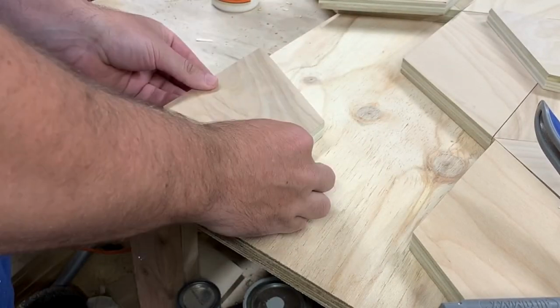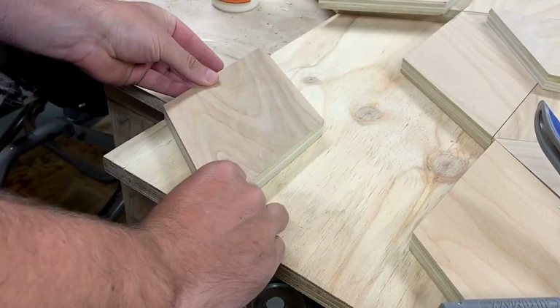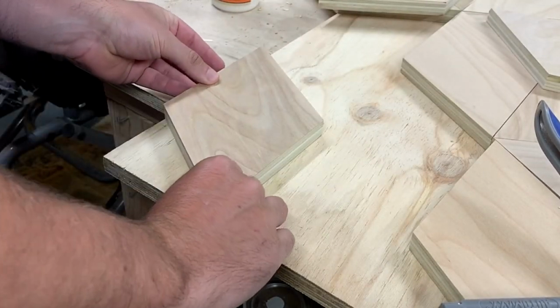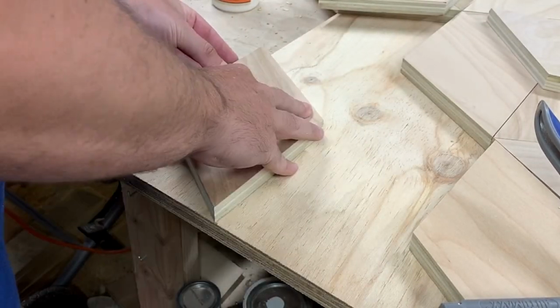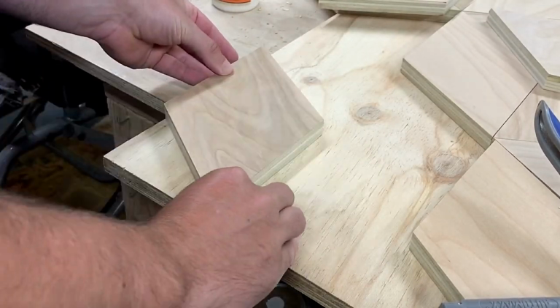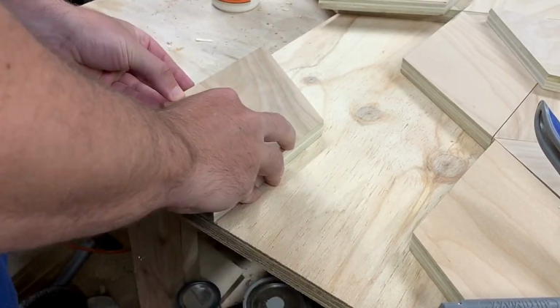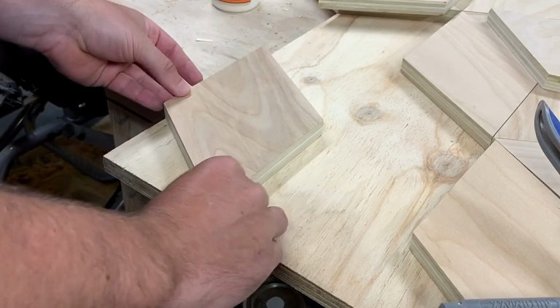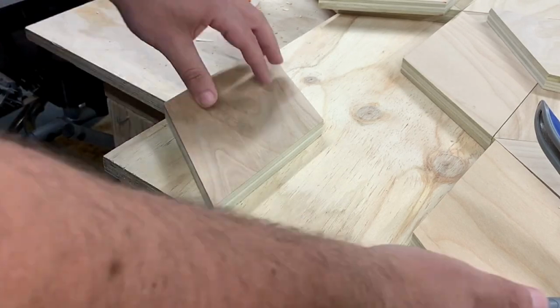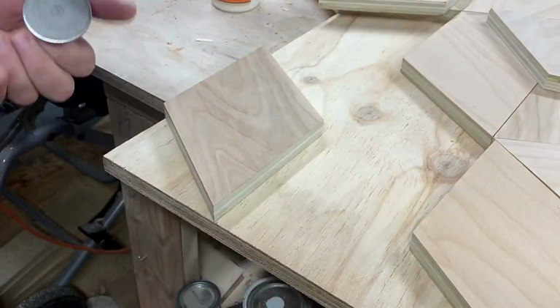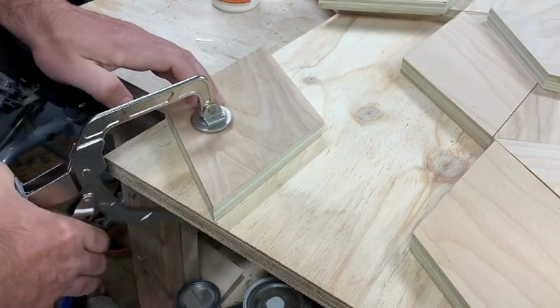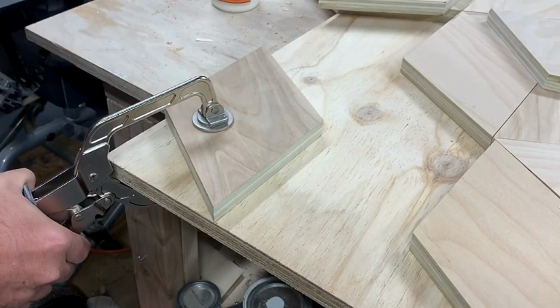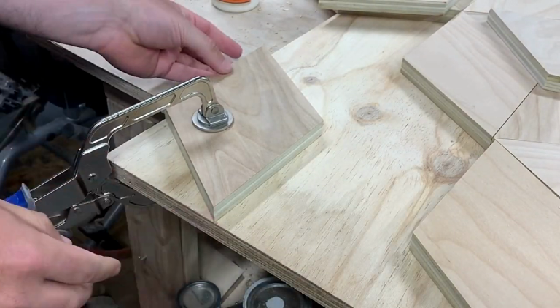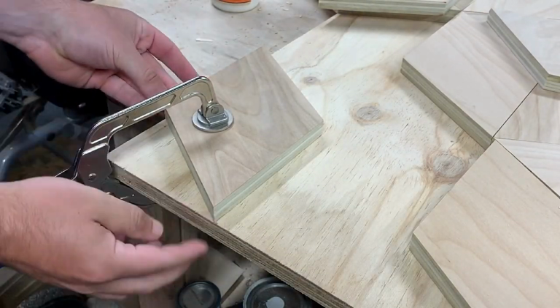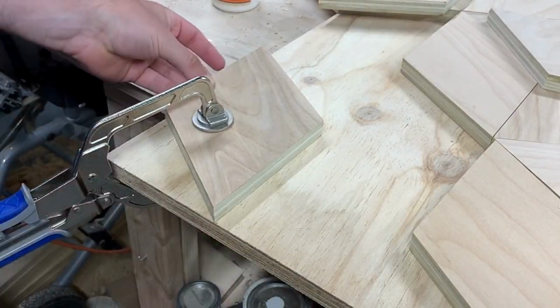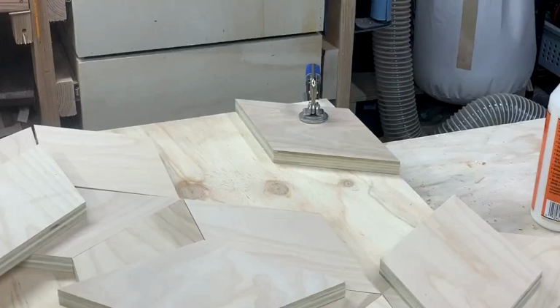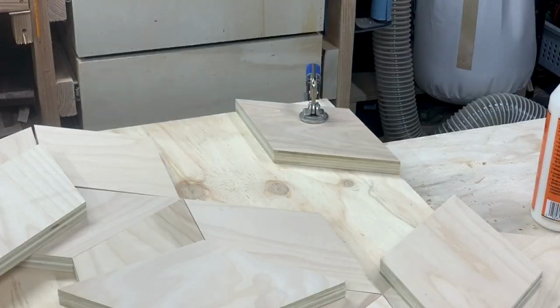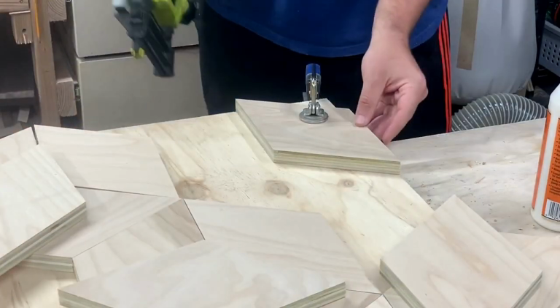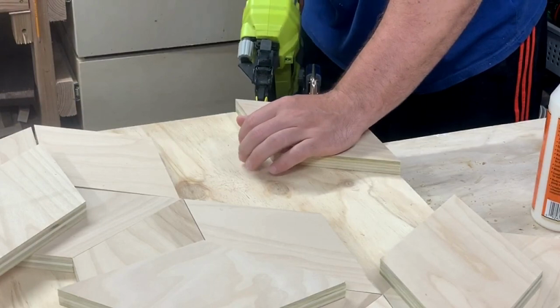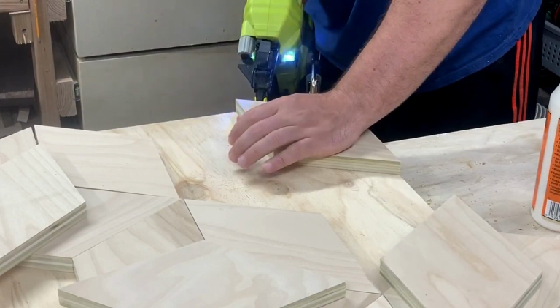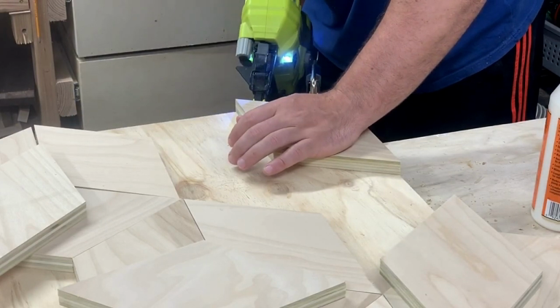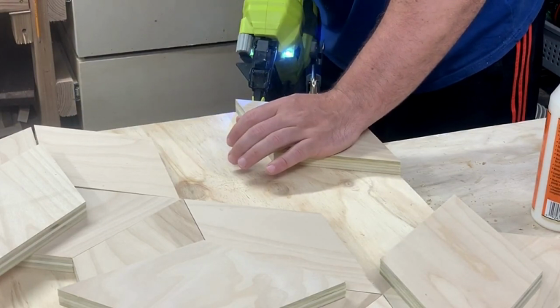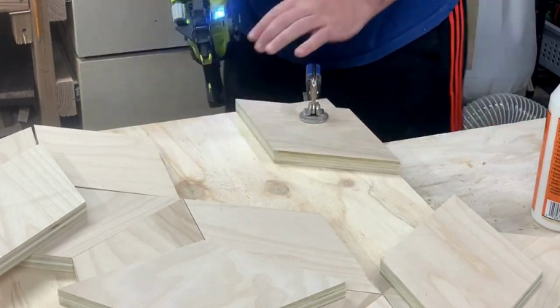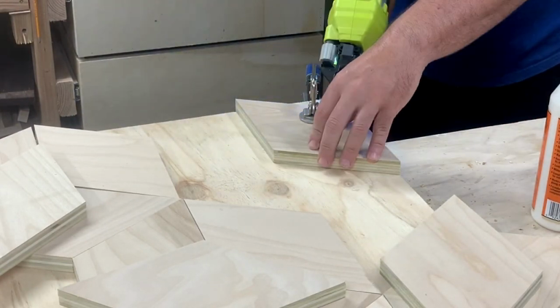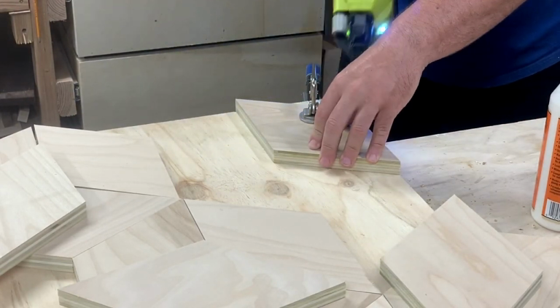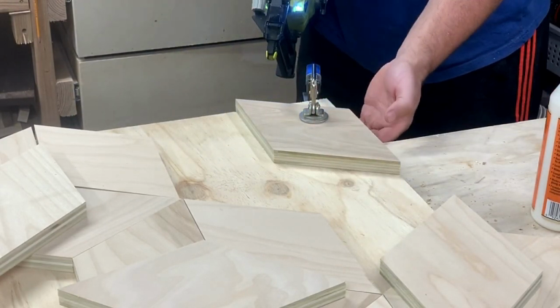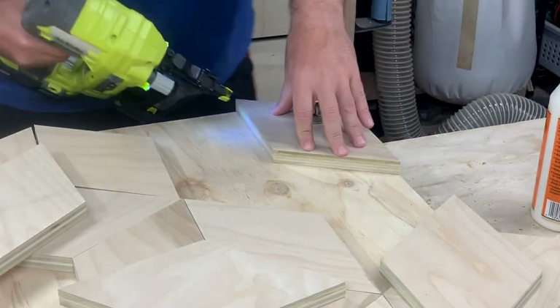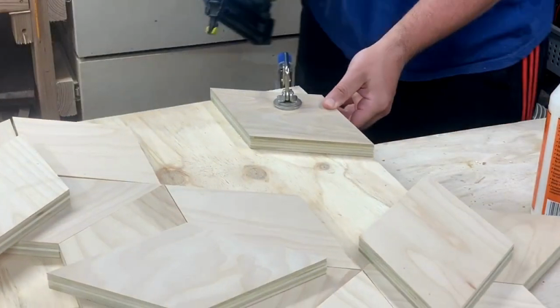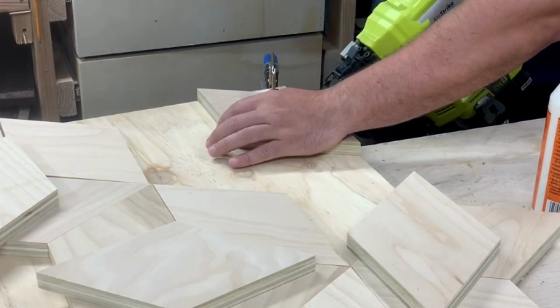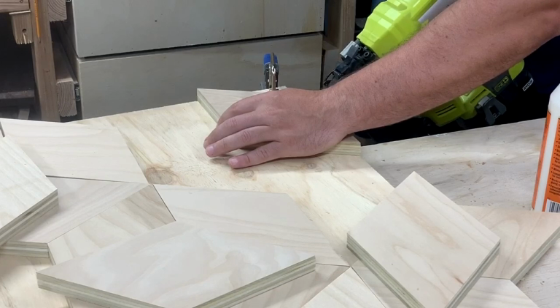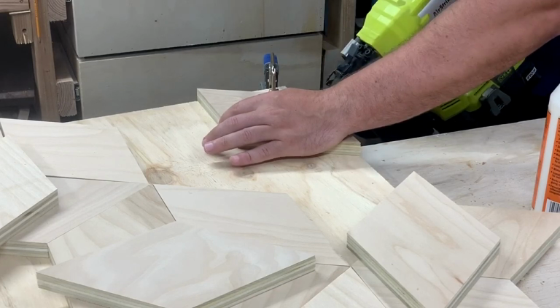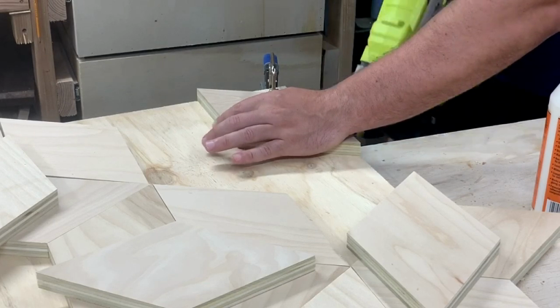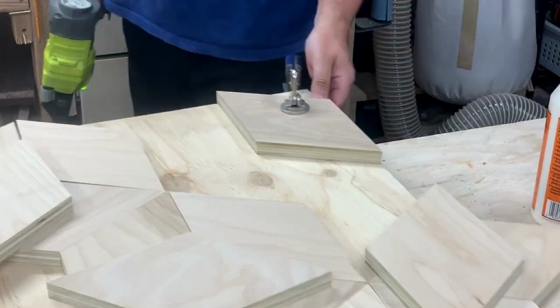Next I laid out all the pieces on the plywood base. I applied some glue to the first piece and clamped it in place. This piece is critical as it will establish how the entire table fits together. I nailed the edge of each piece at an angle to secure it while the glue dries.